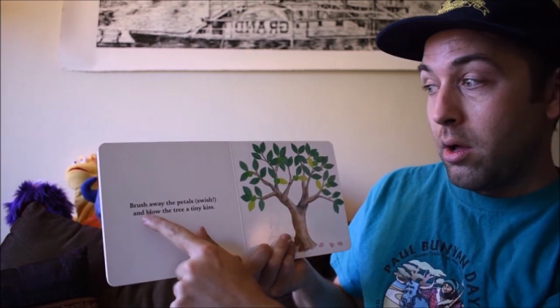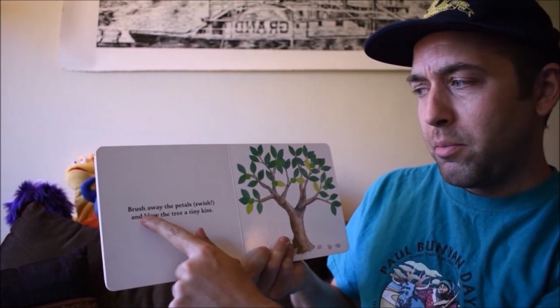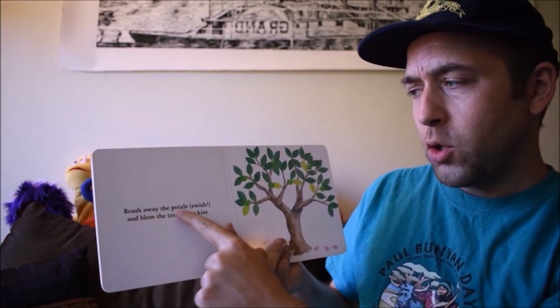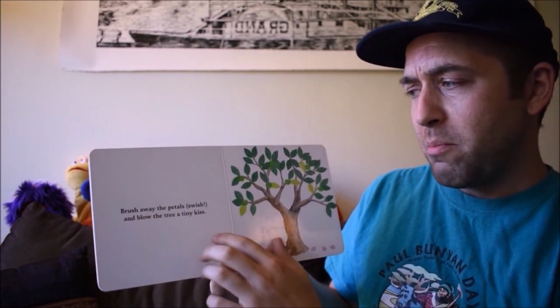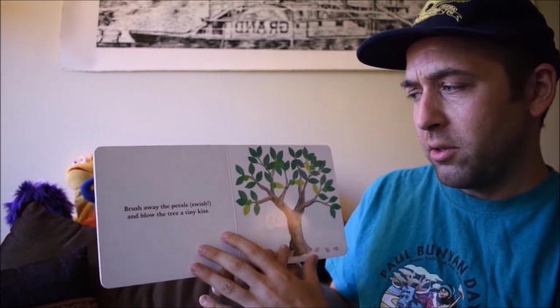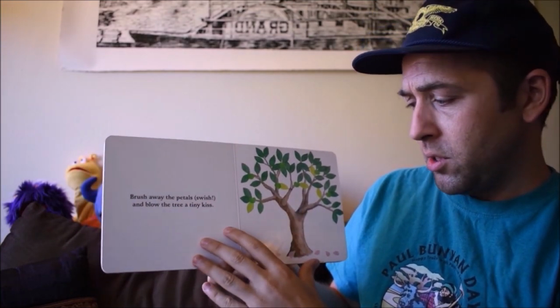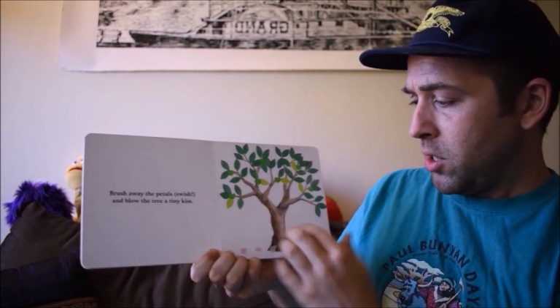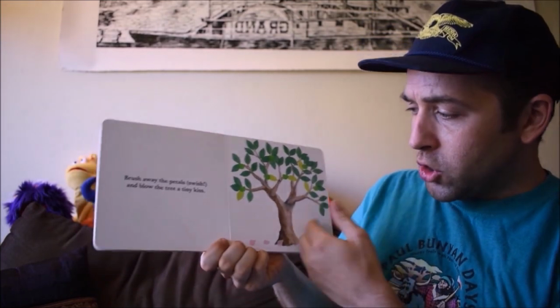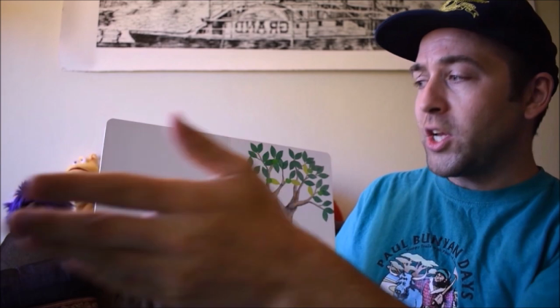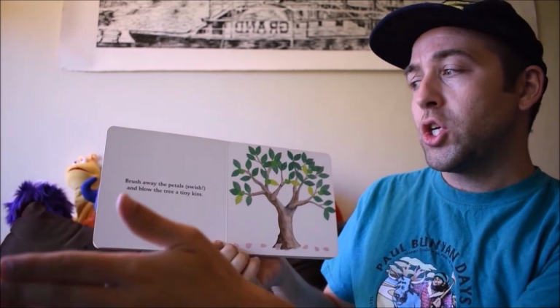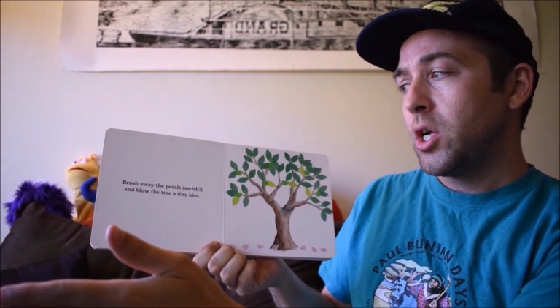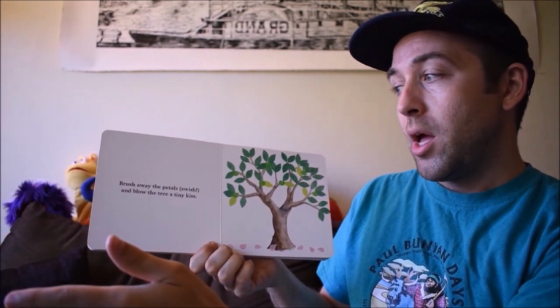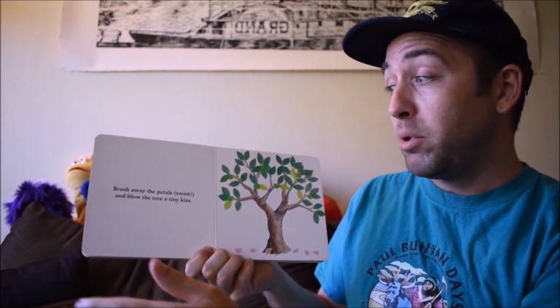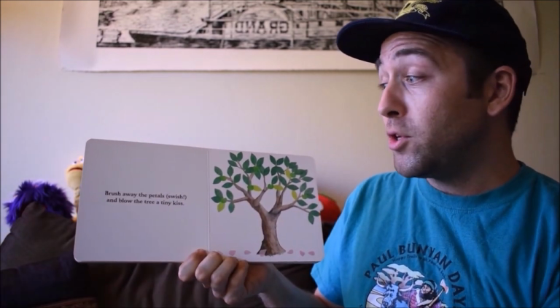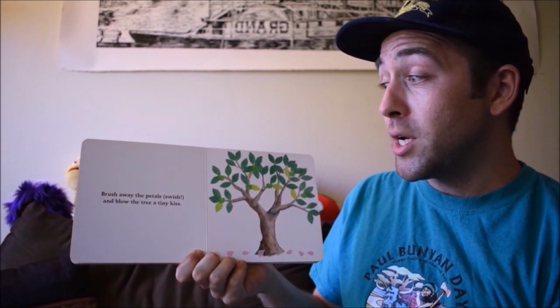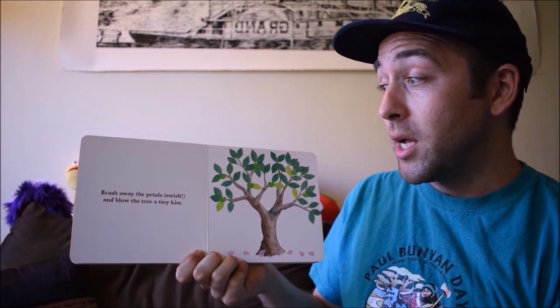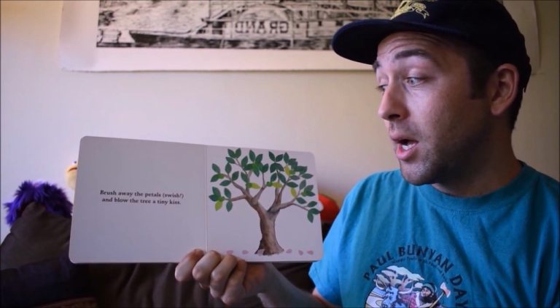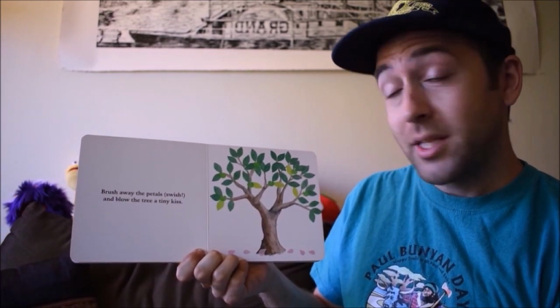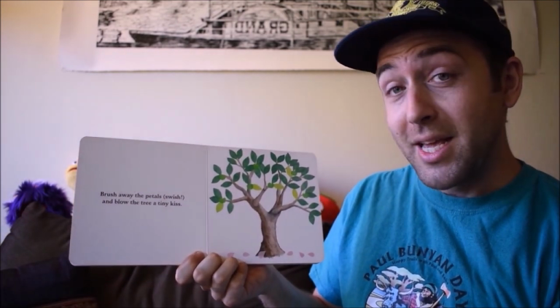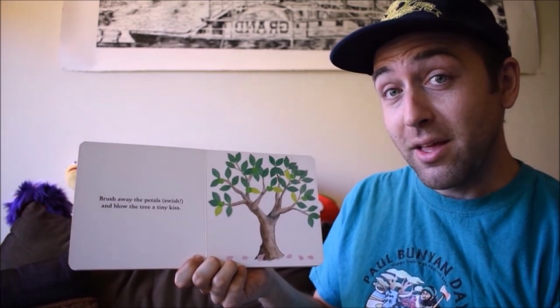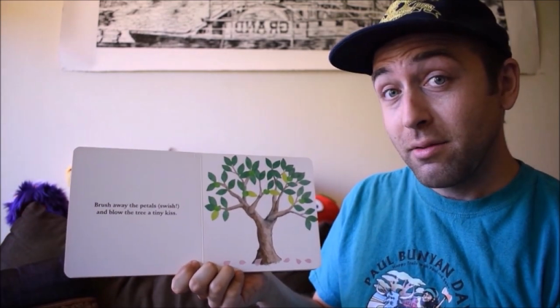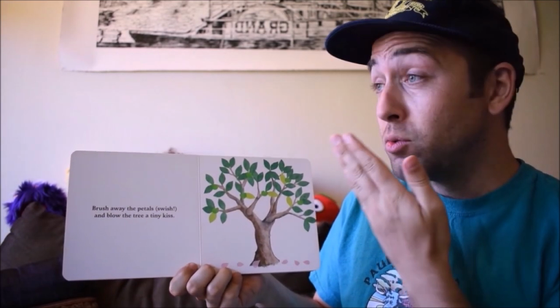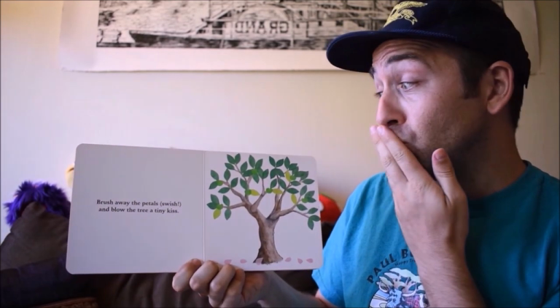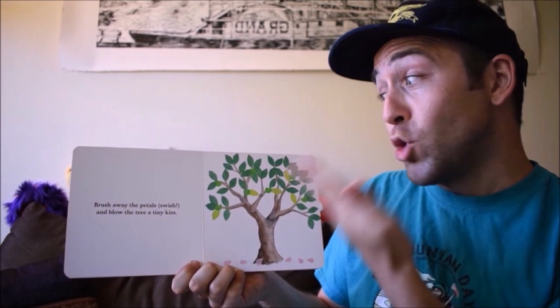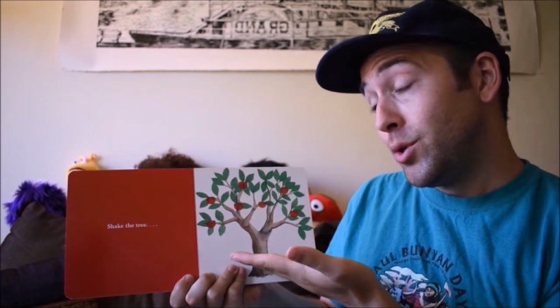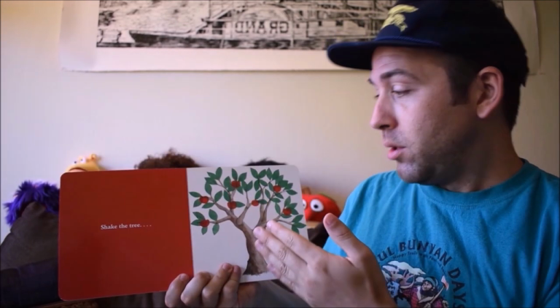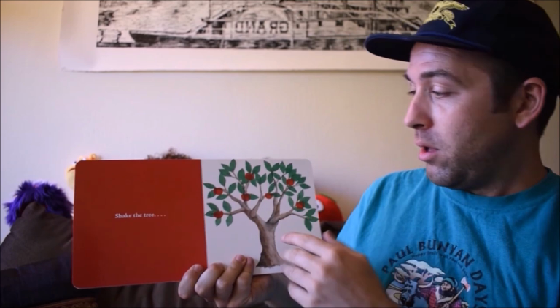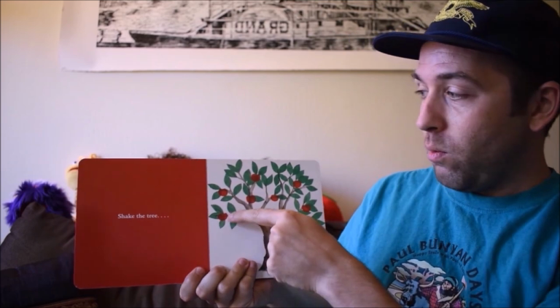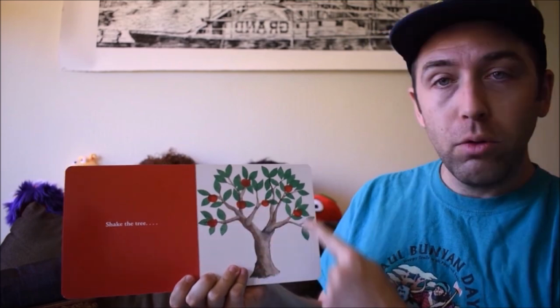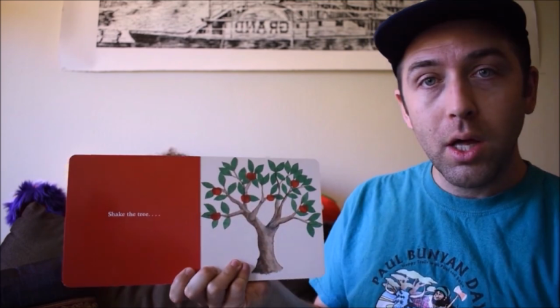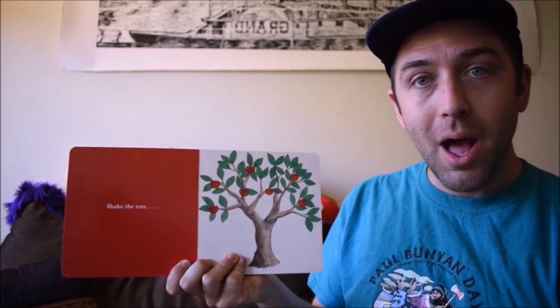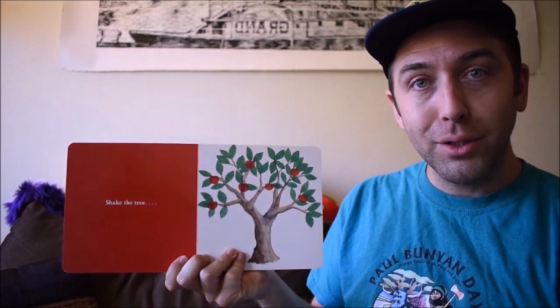Brush away the petals. Swish! And blow the tree. A tiny kiss. Whoa! Look! Apples!